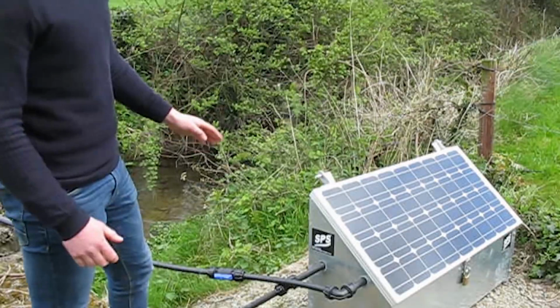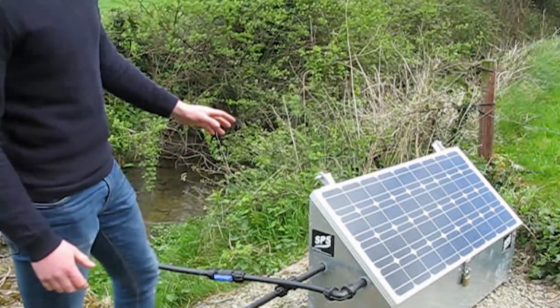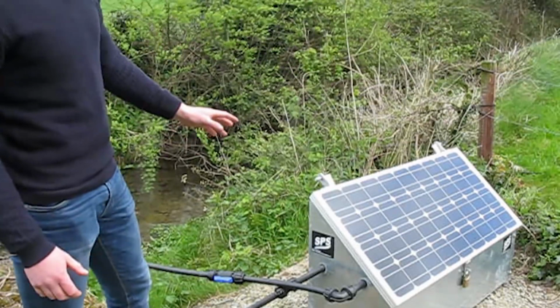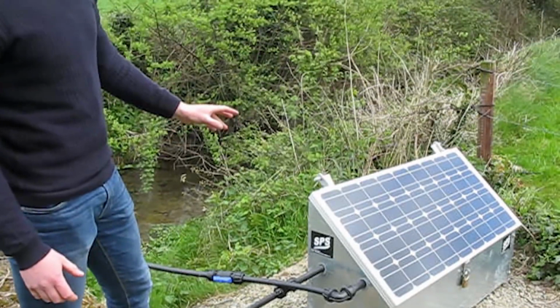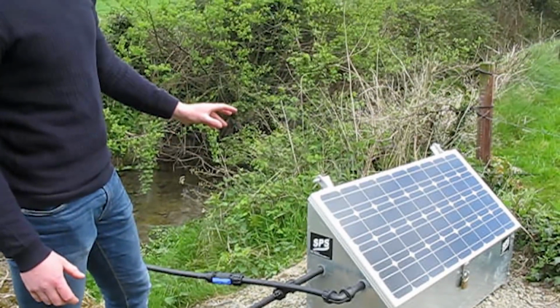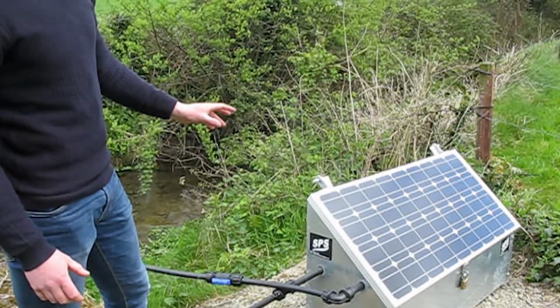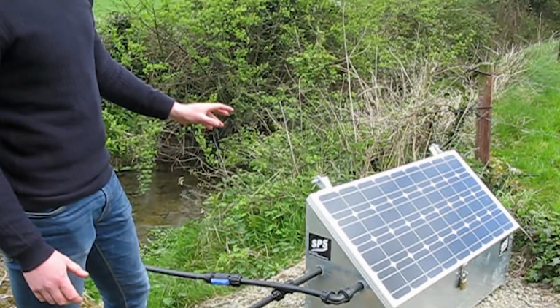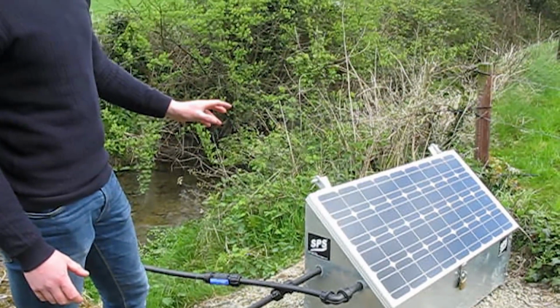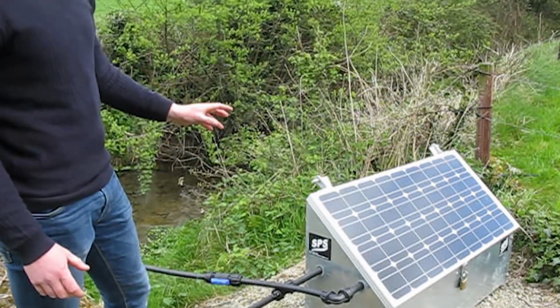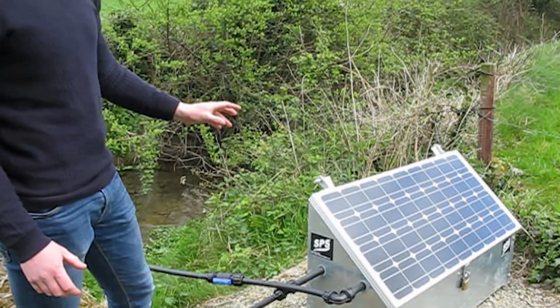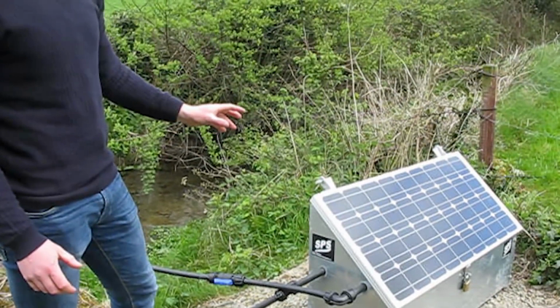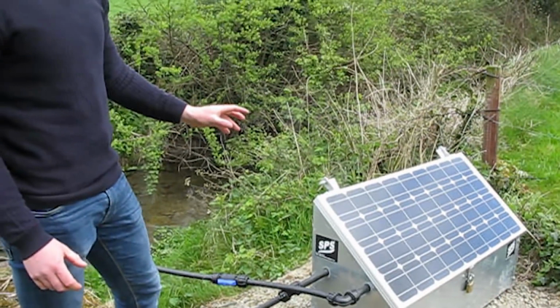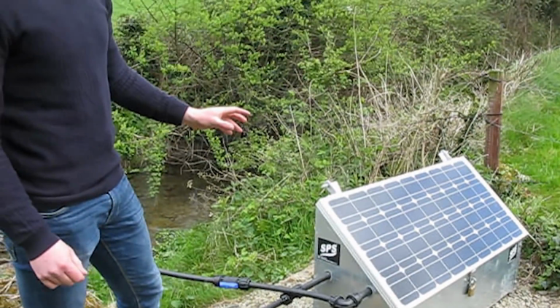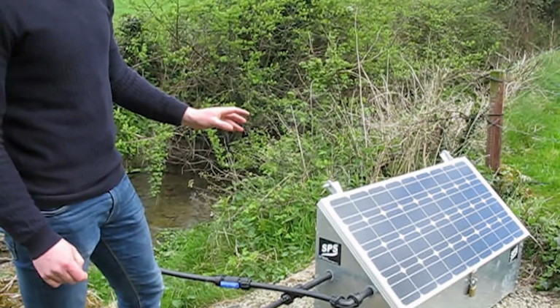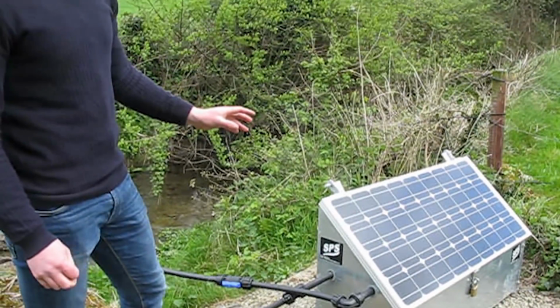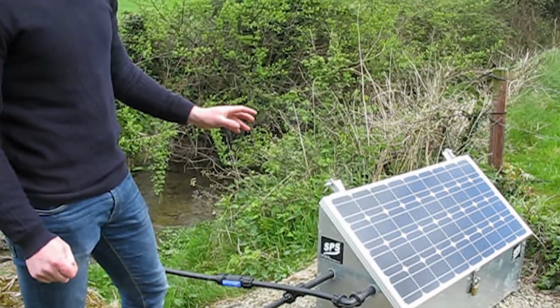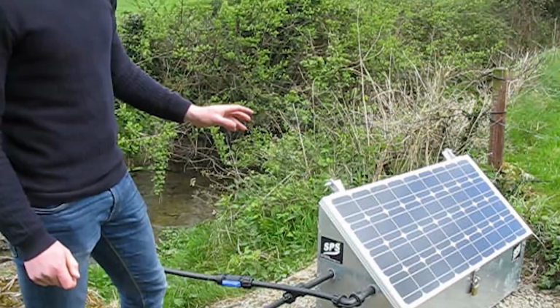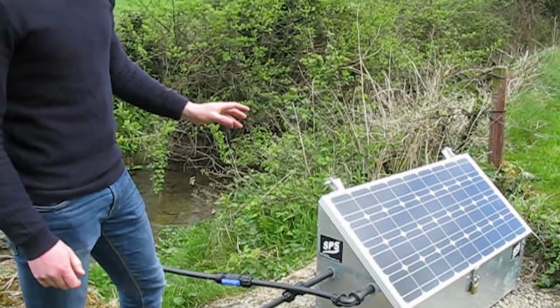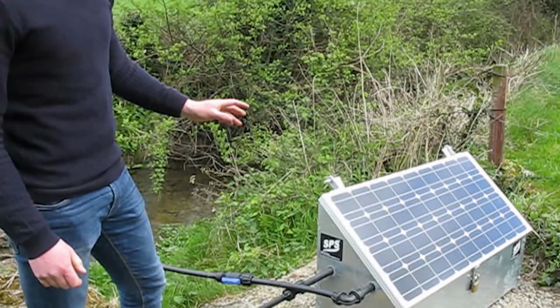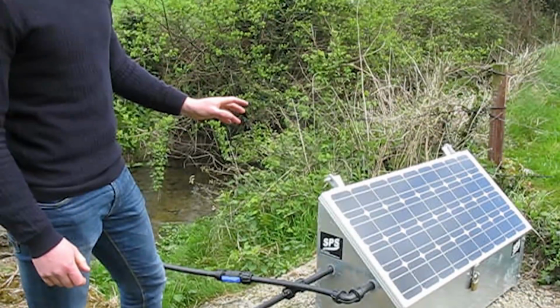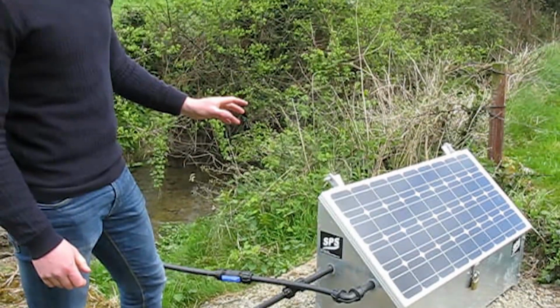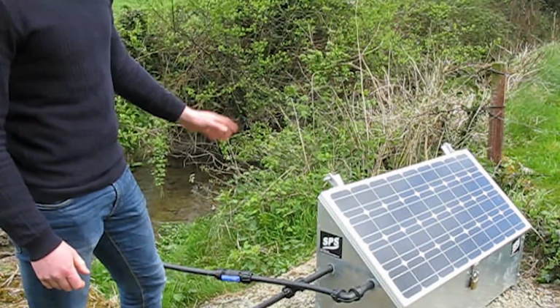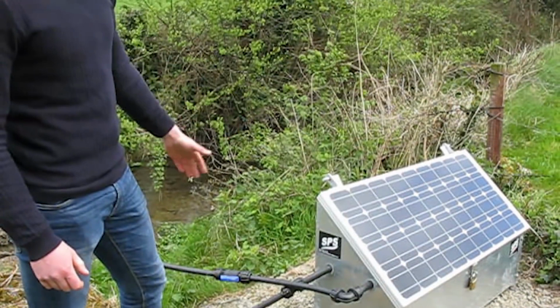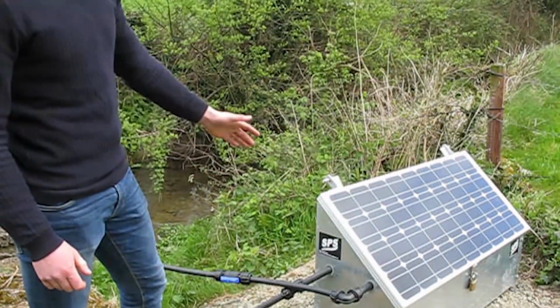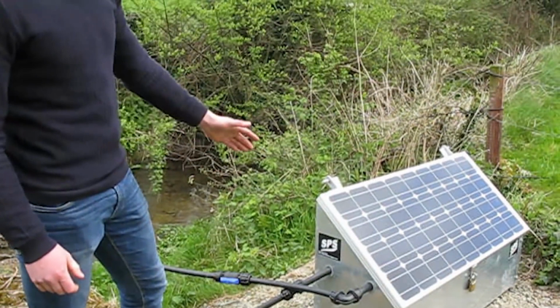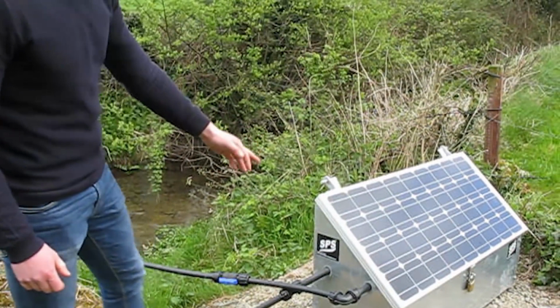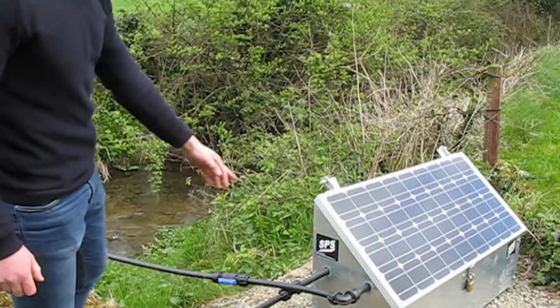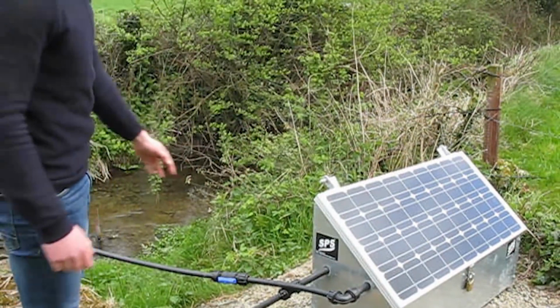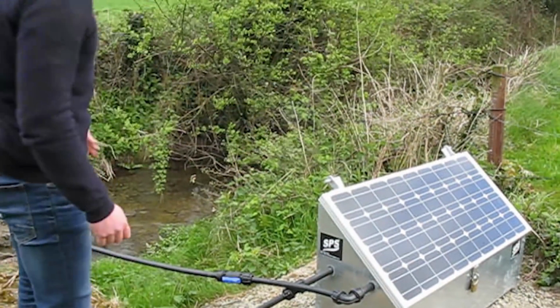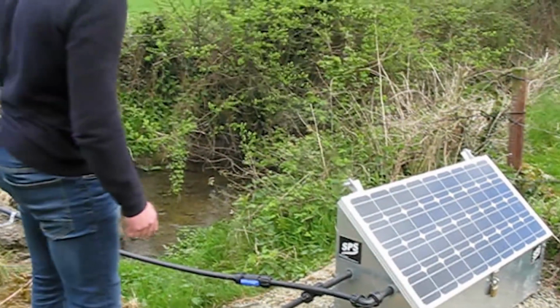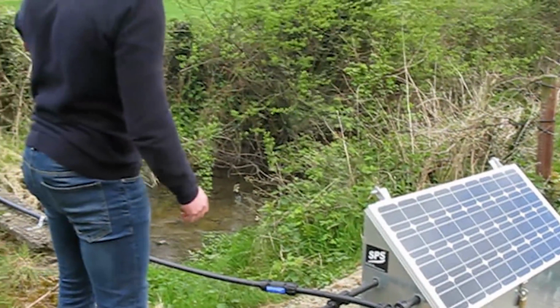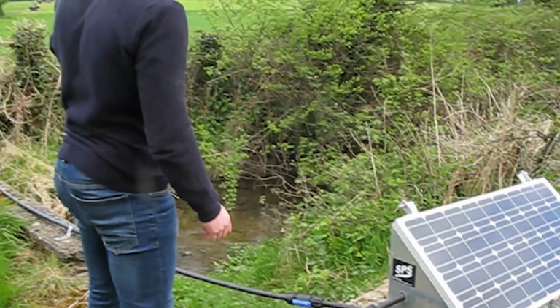Inside the unit, you have your water pump and a pressure vessel. Your water pump is sucking your water in and pumping it out to your high pressure line up here.